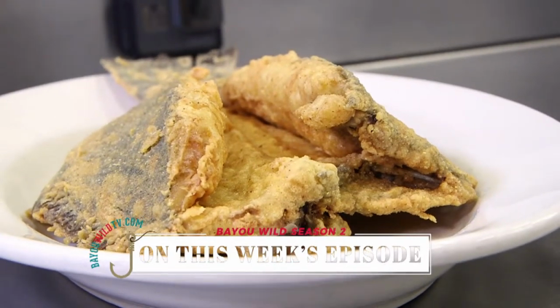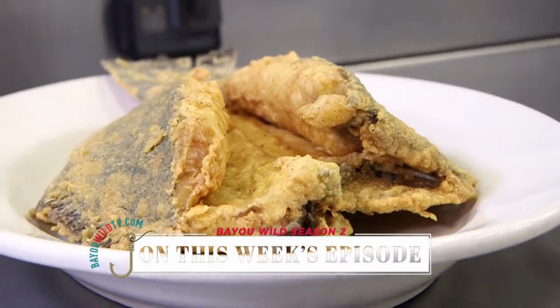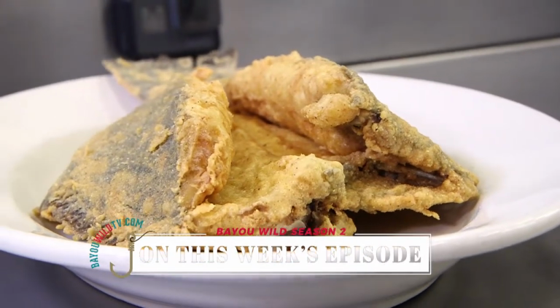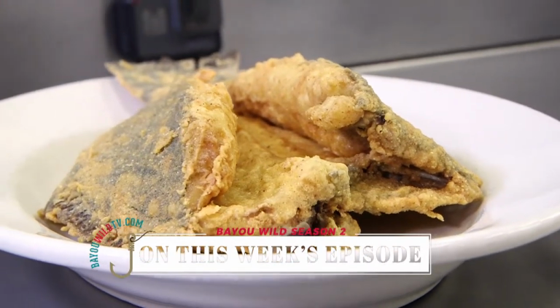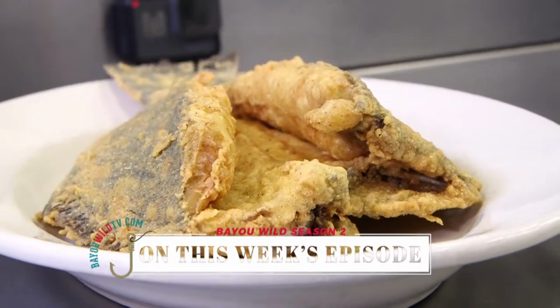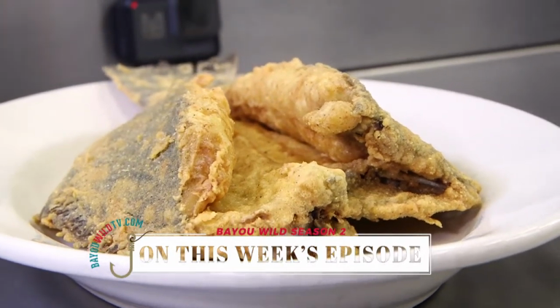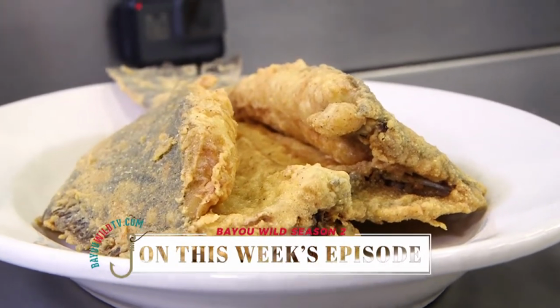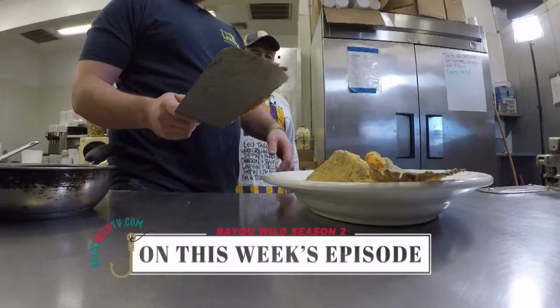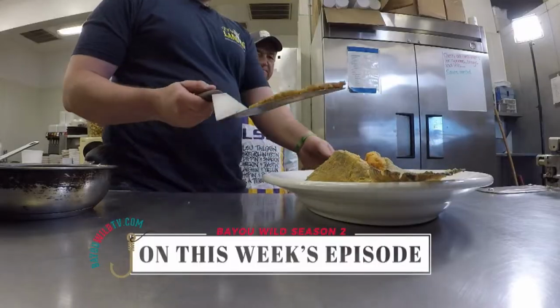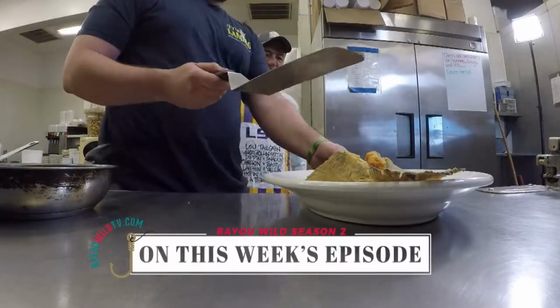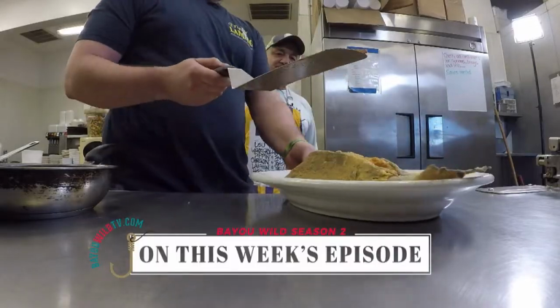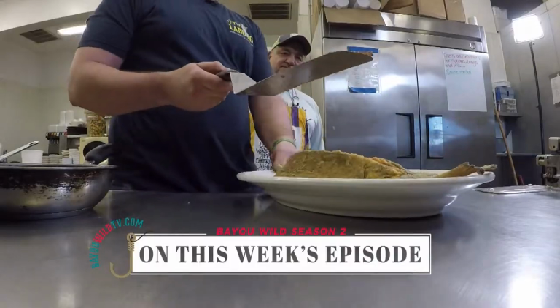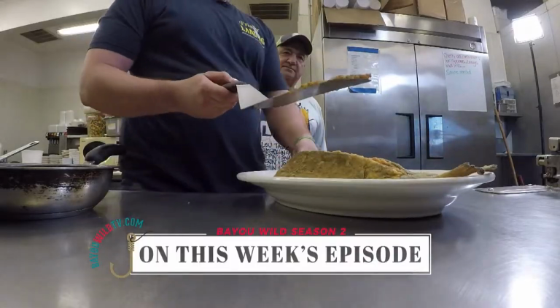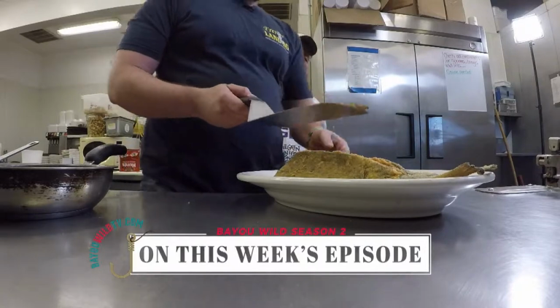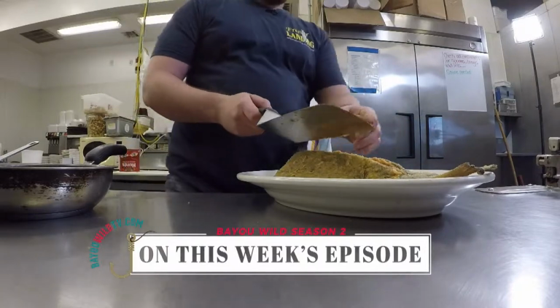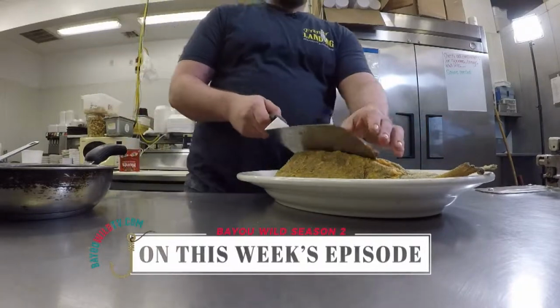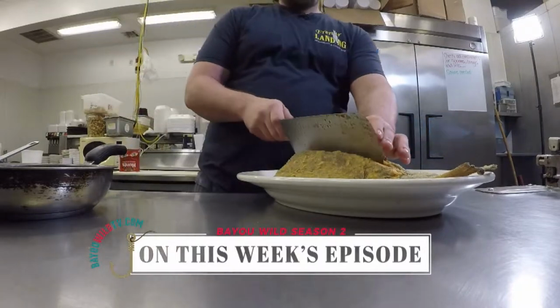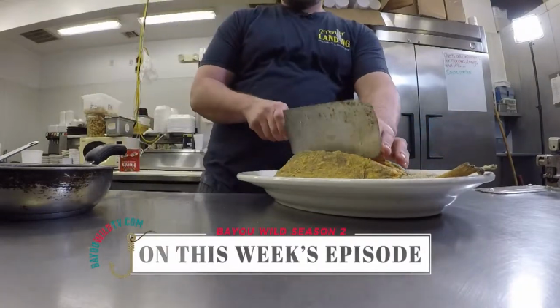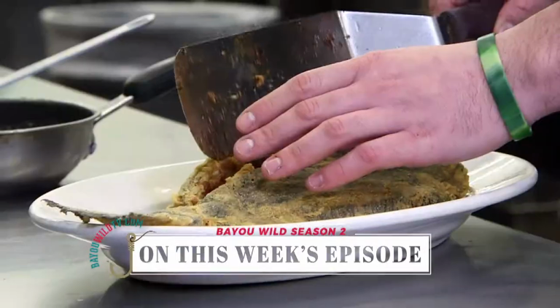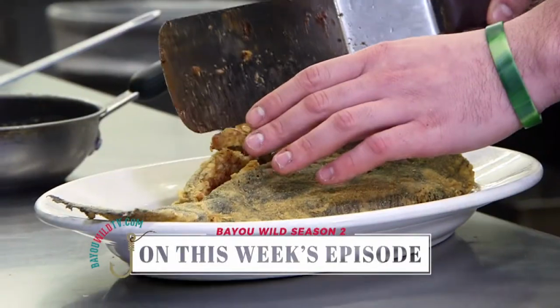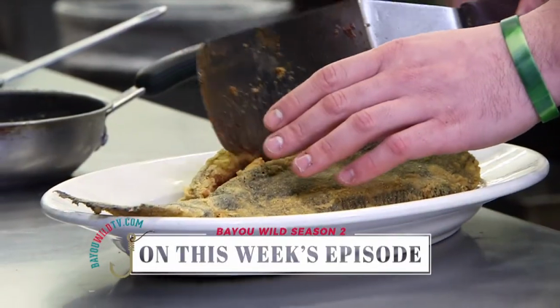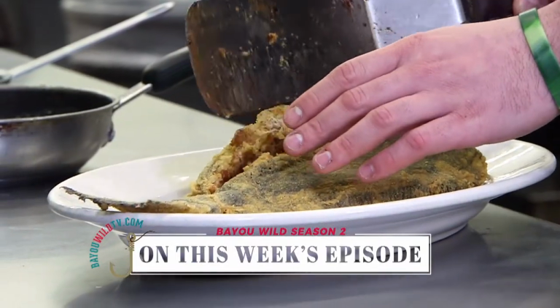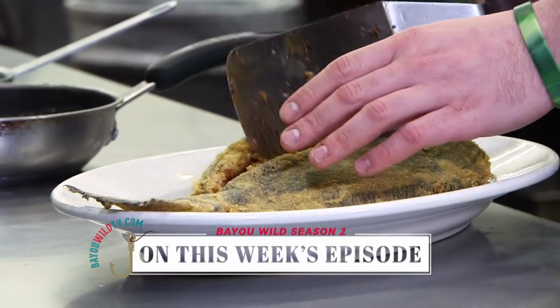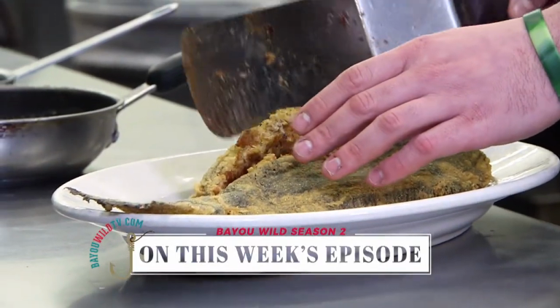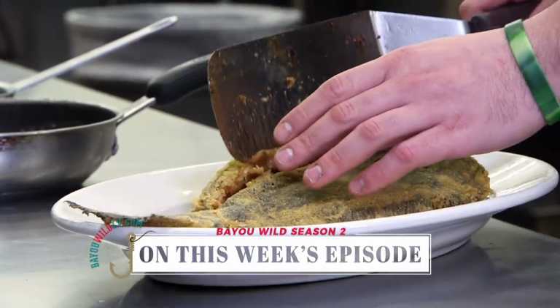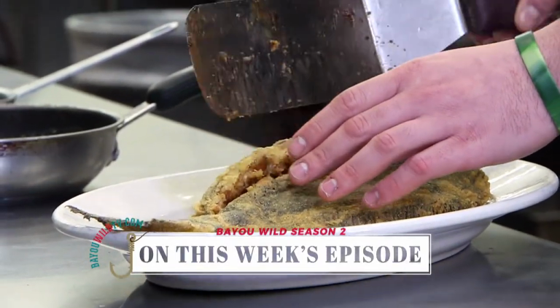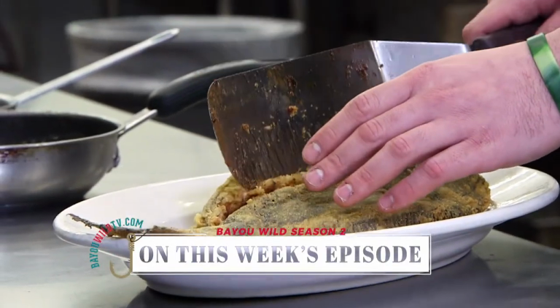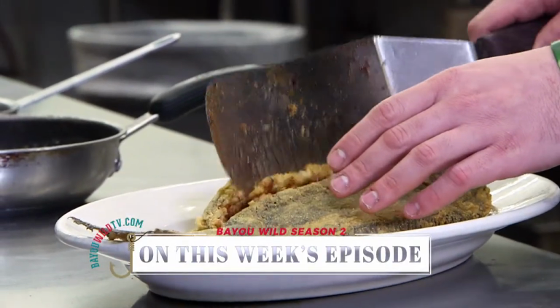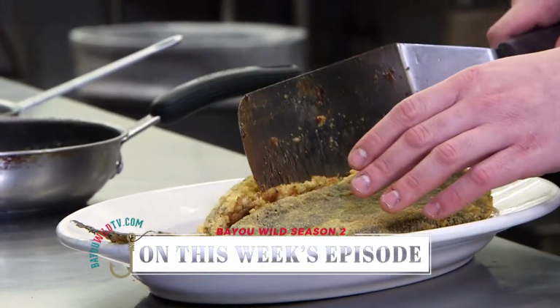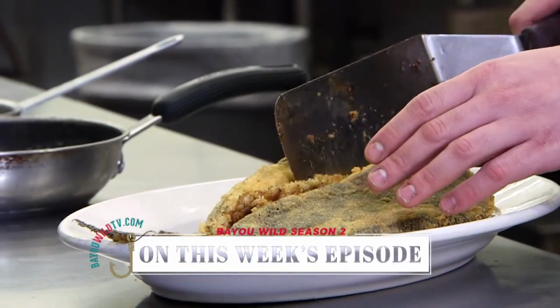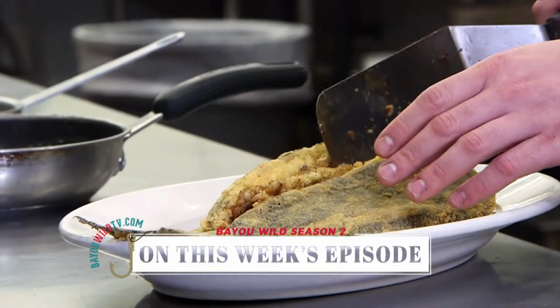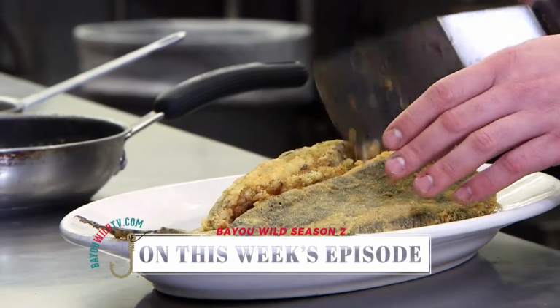All right, from here we sauteed our crab cake, house-made, and we're going to stick it right inside of the flounder right there.